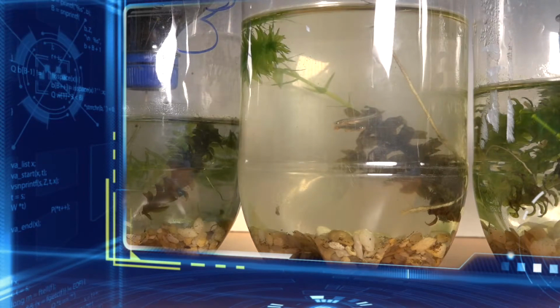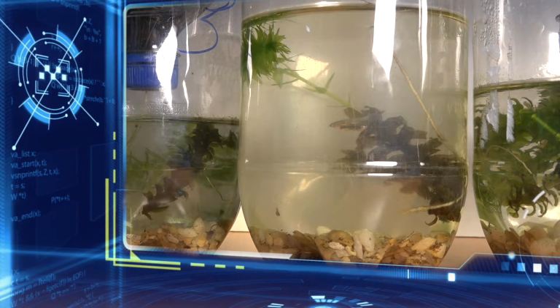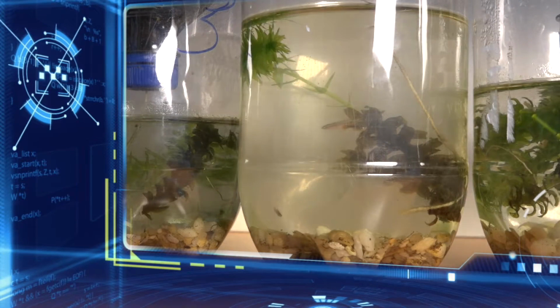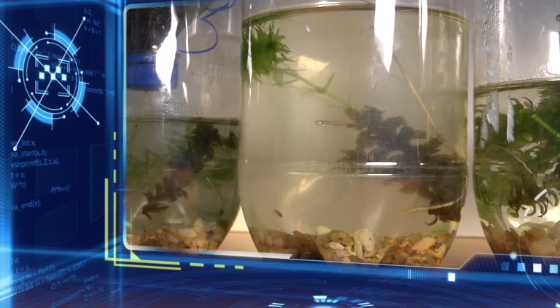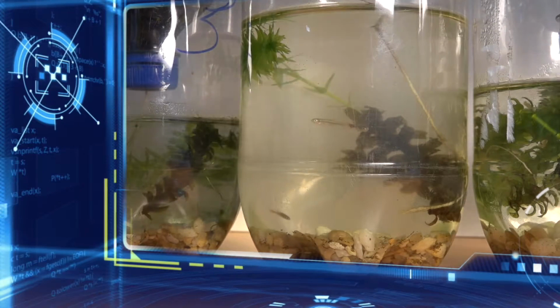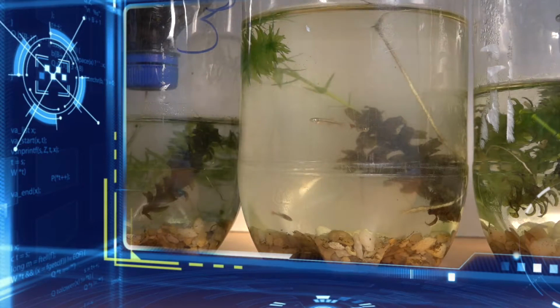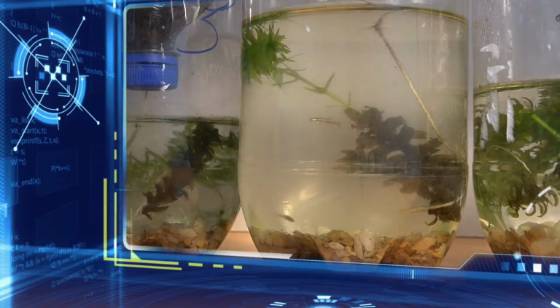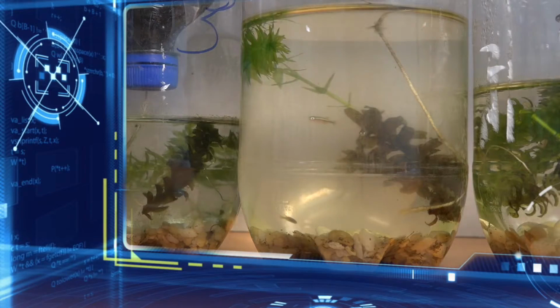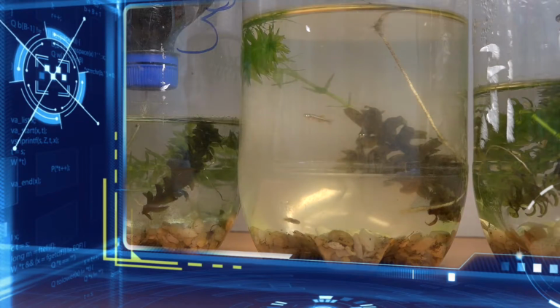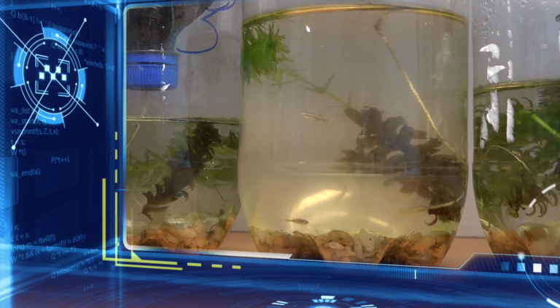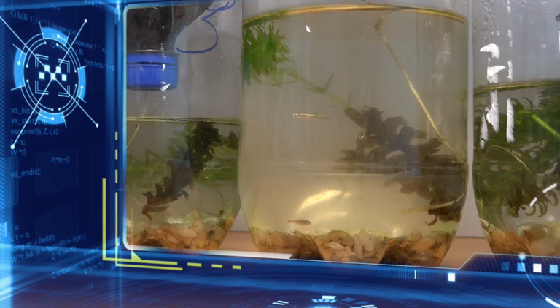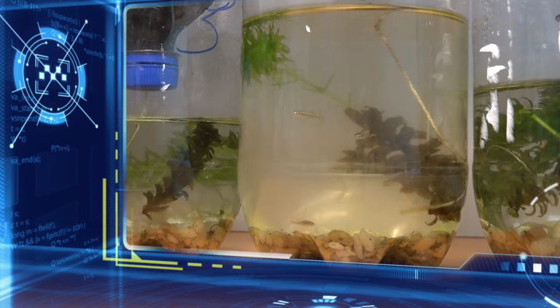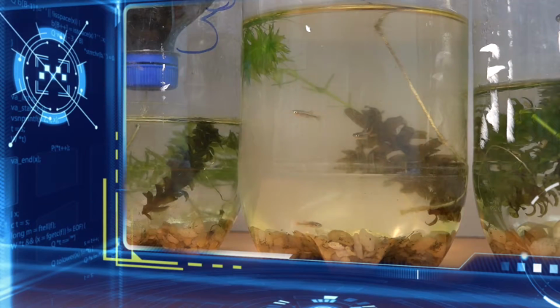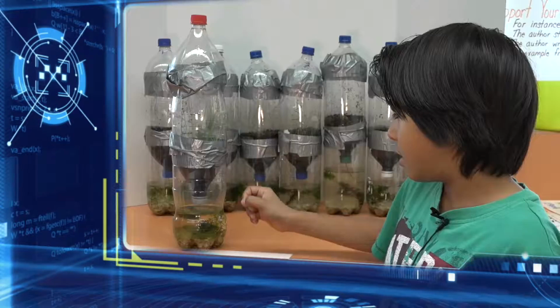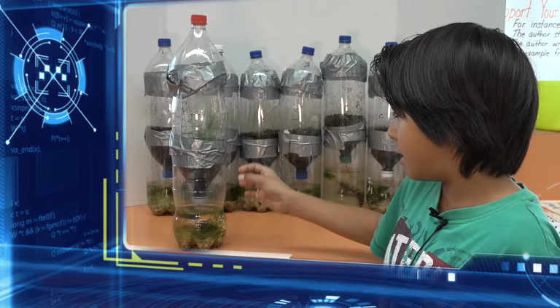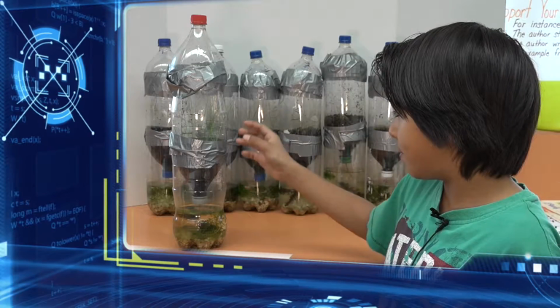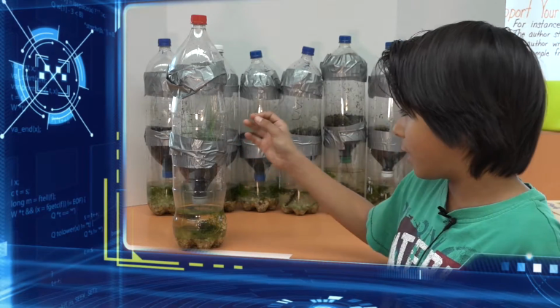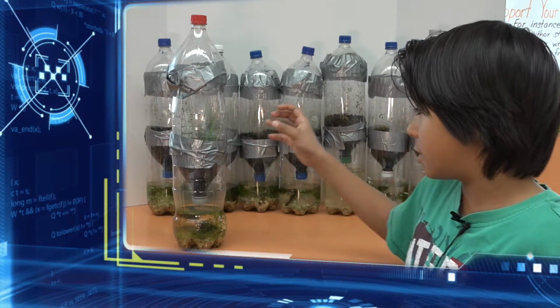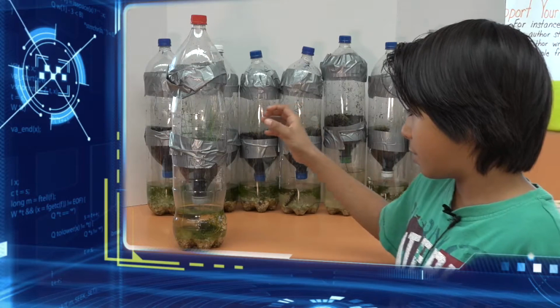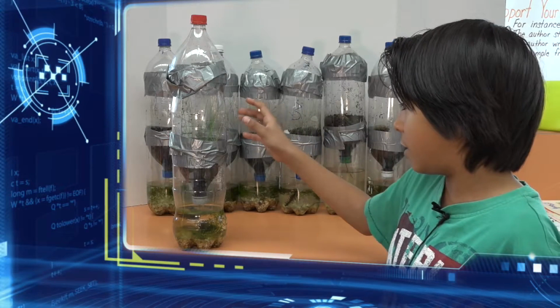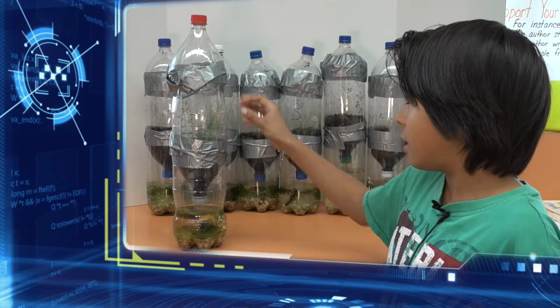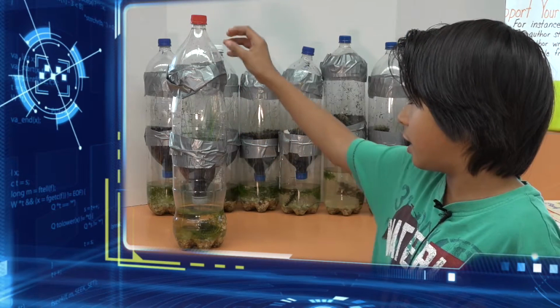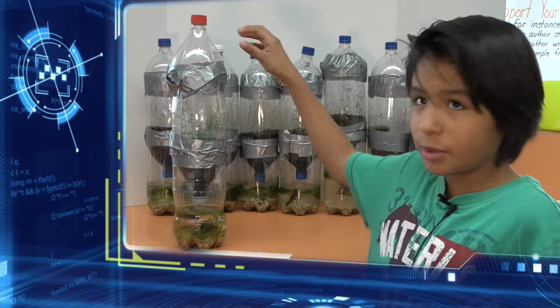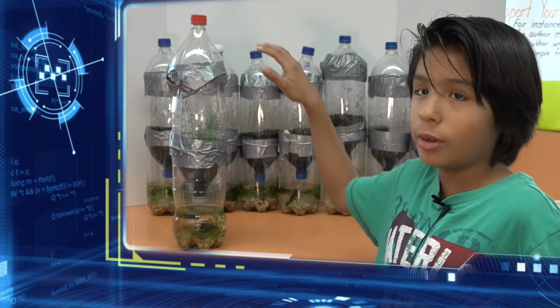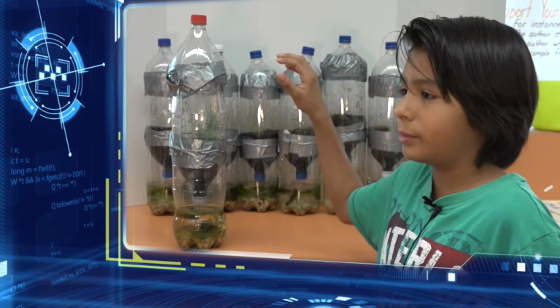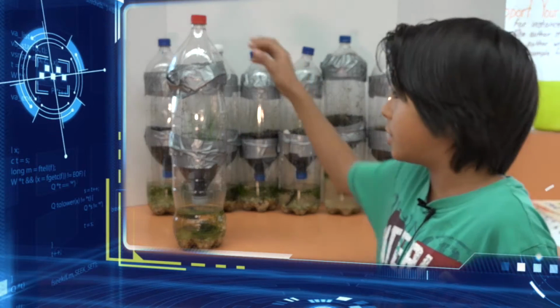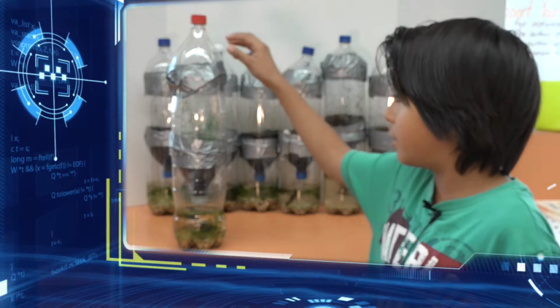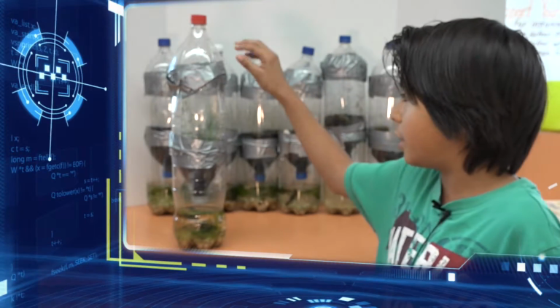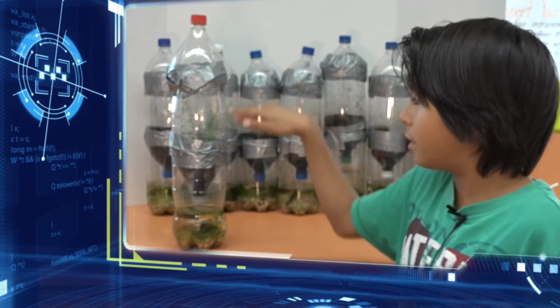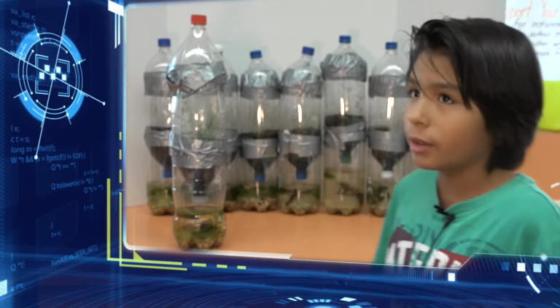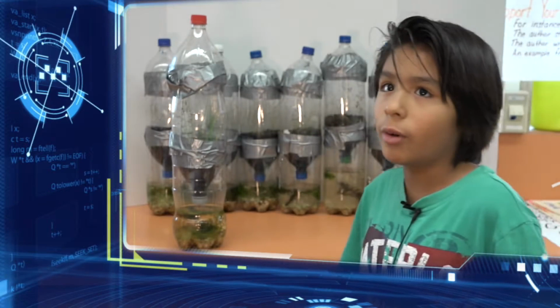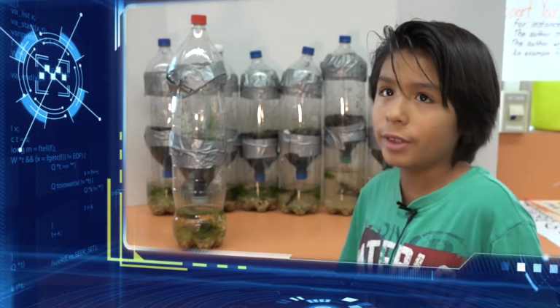When the sun hits the water it makes evaporation, and it goes through a straw right there, and it goes right here and comes to condensation up here, and then the water falls back down.